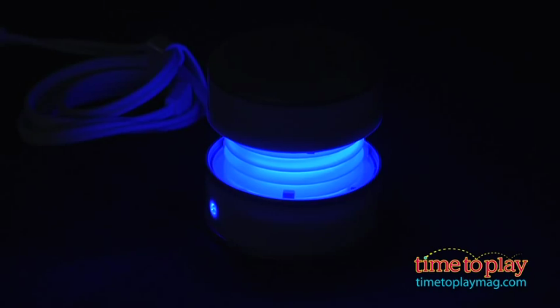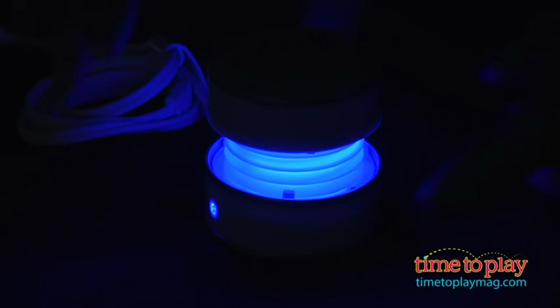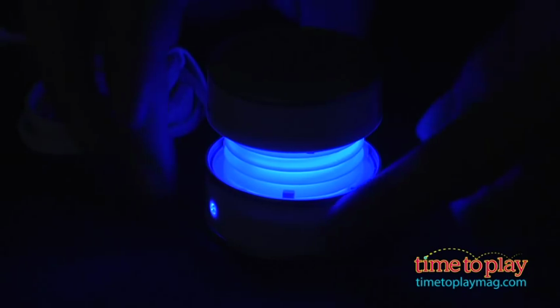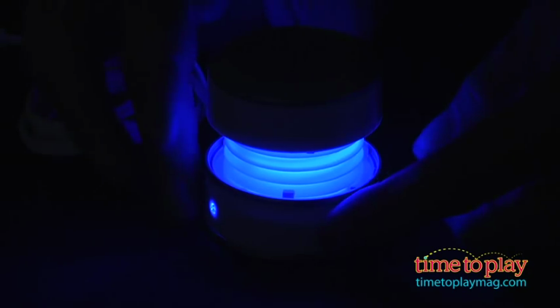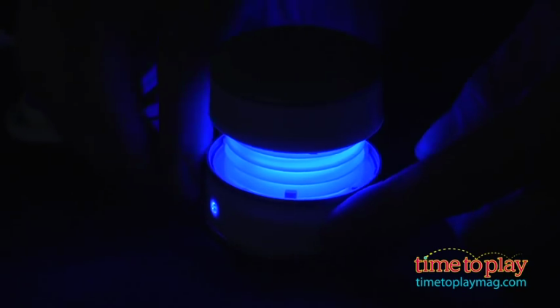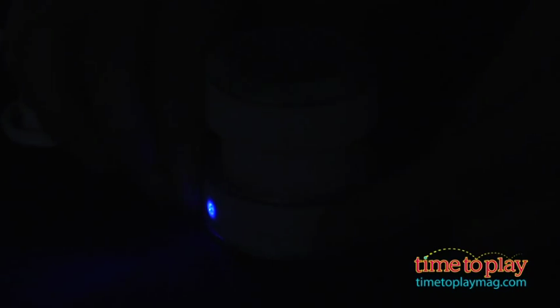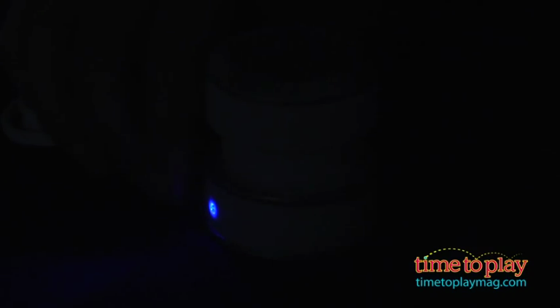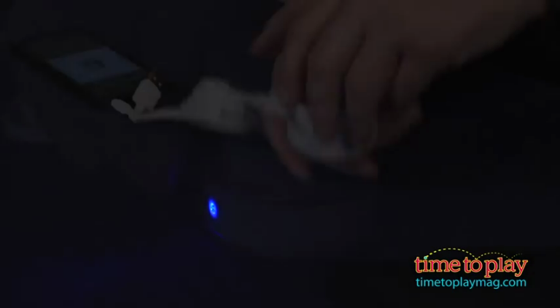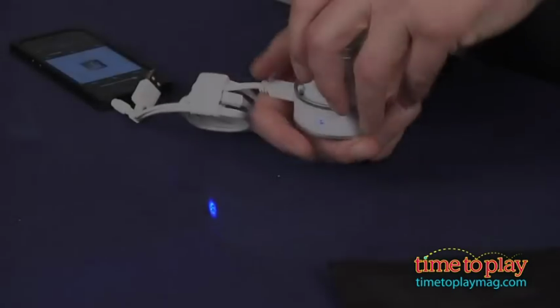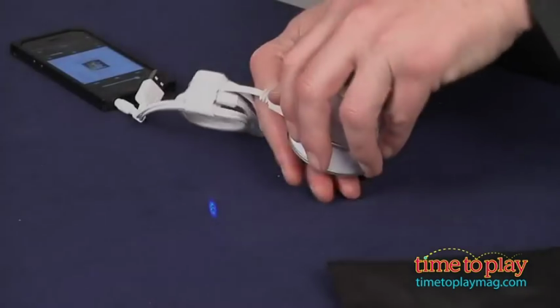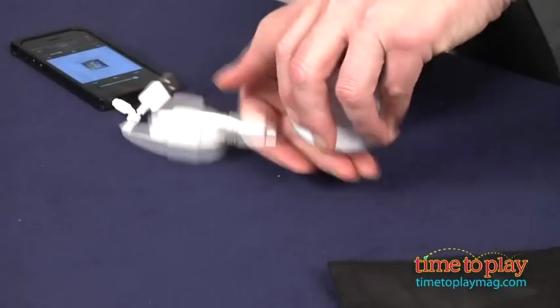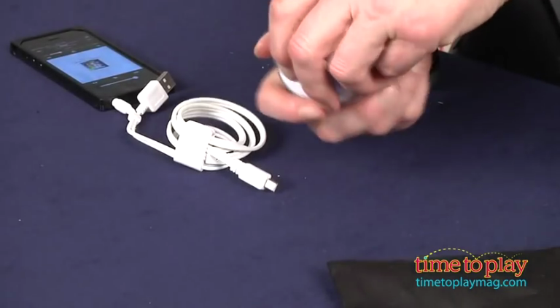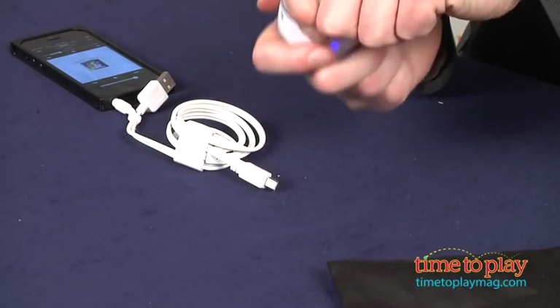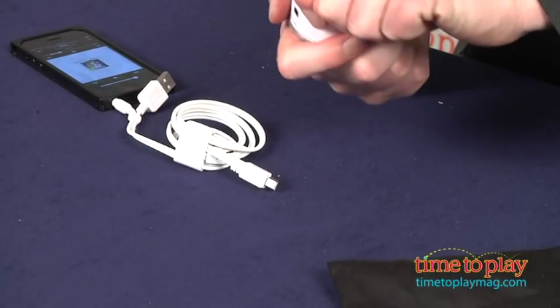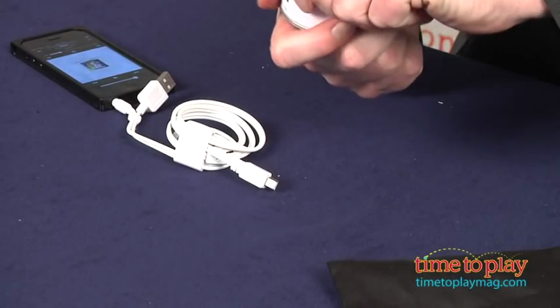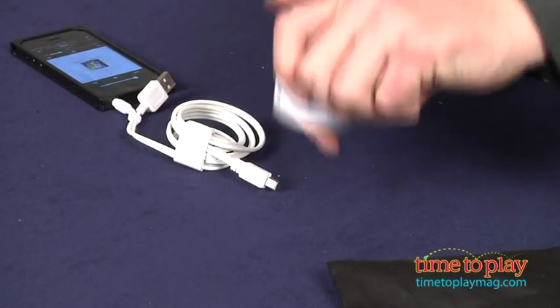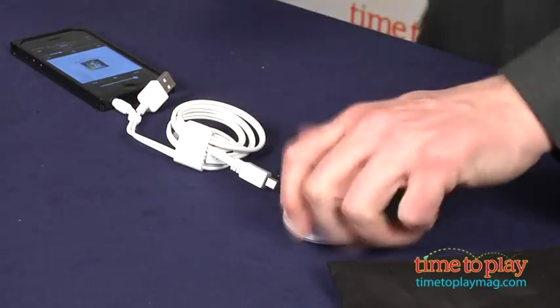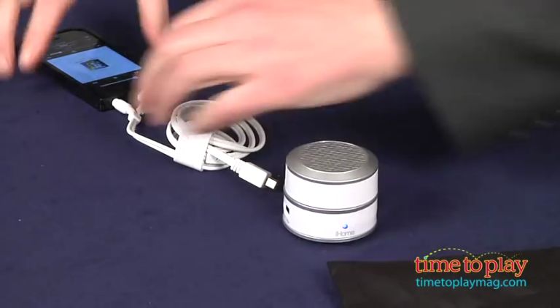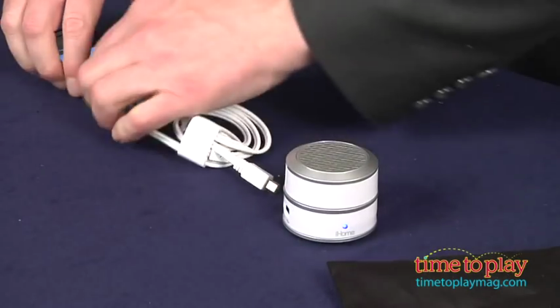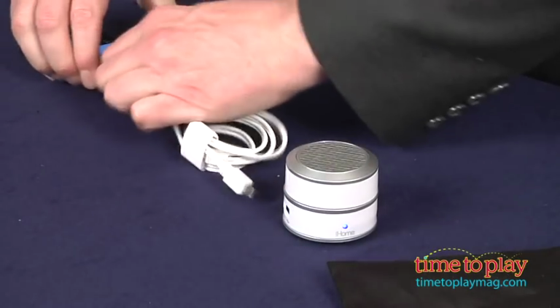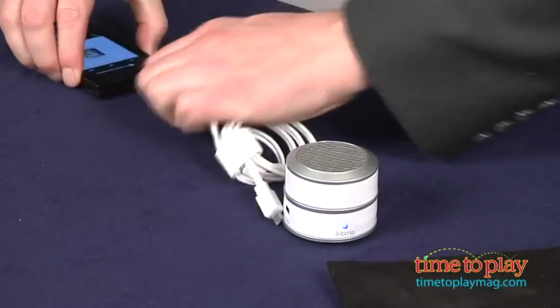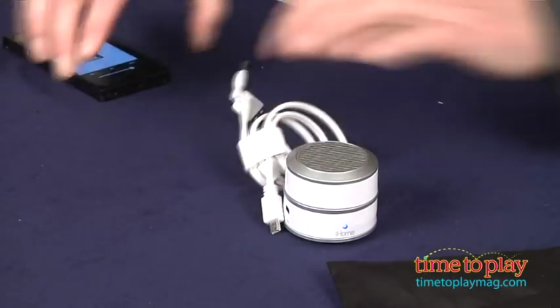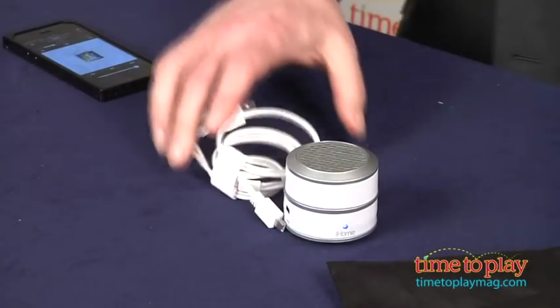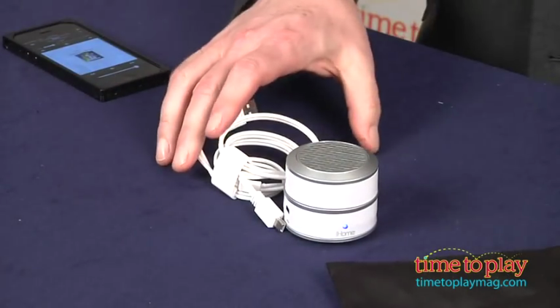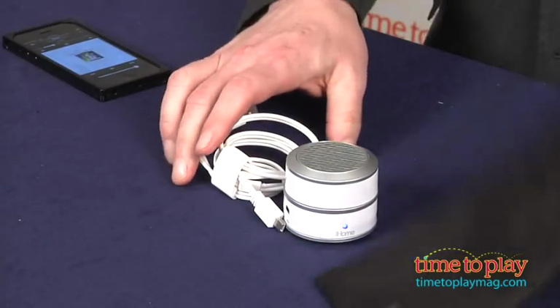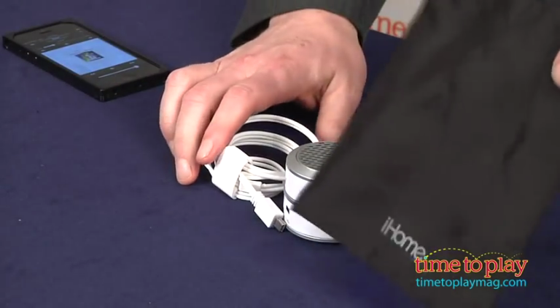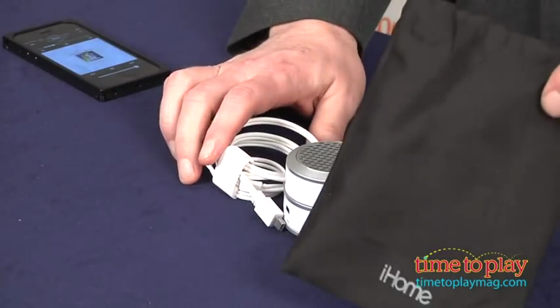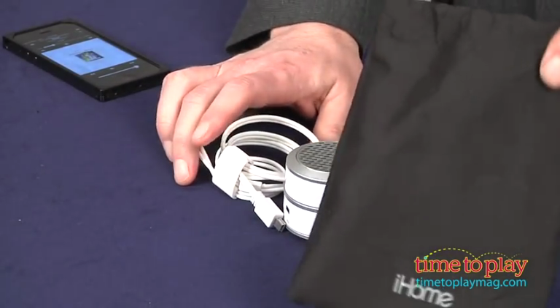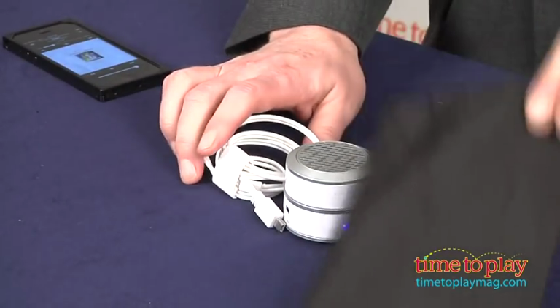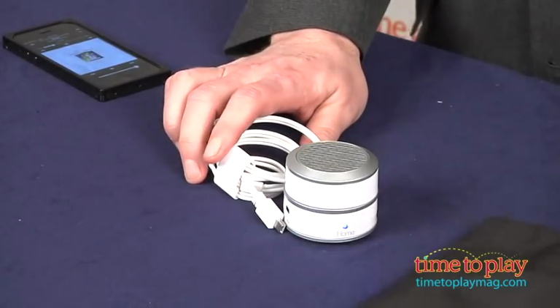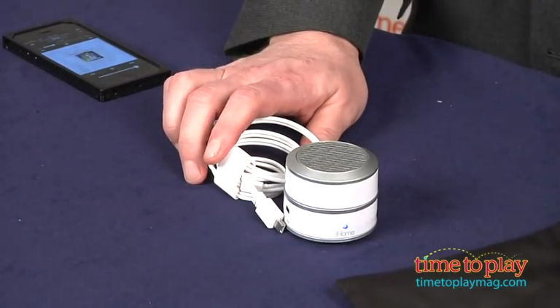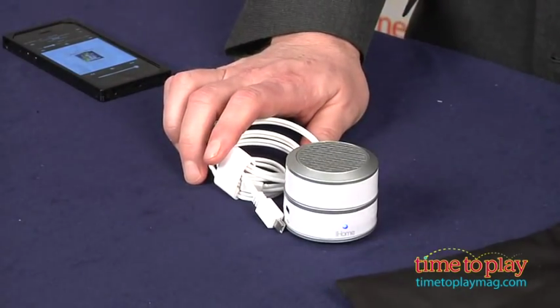When you're done playing your music, turn it off, twist it together, and put the speaker and the cable into this handy carrying pouch. You're ready to go.